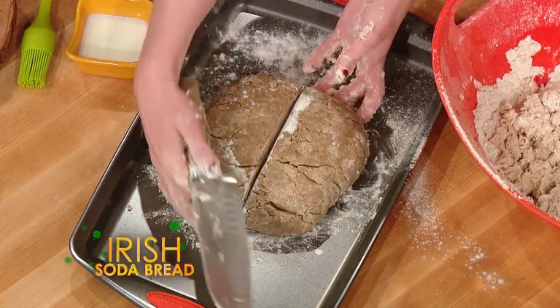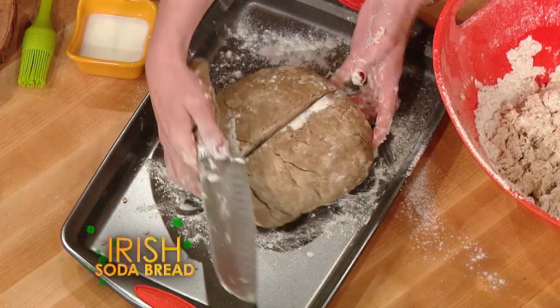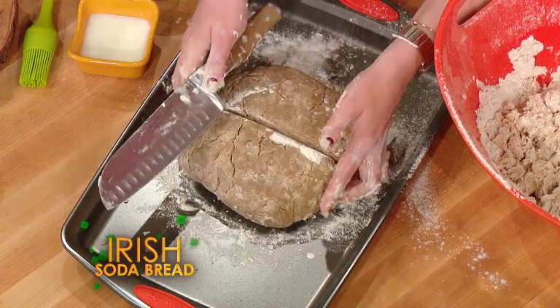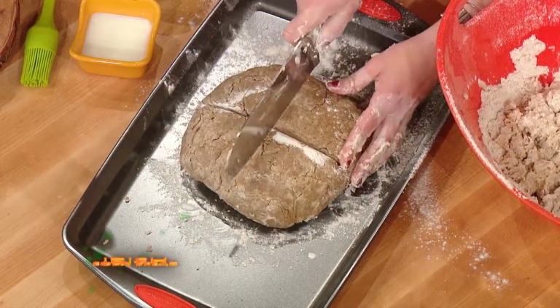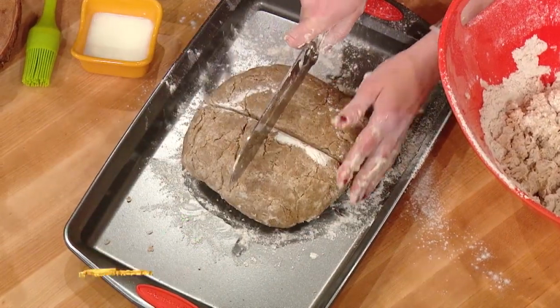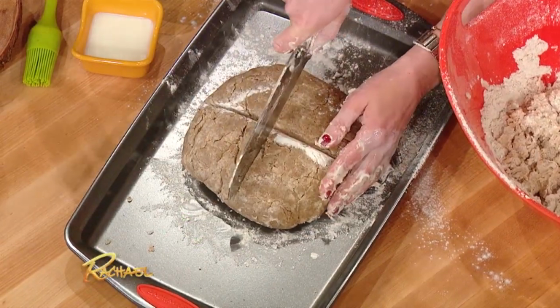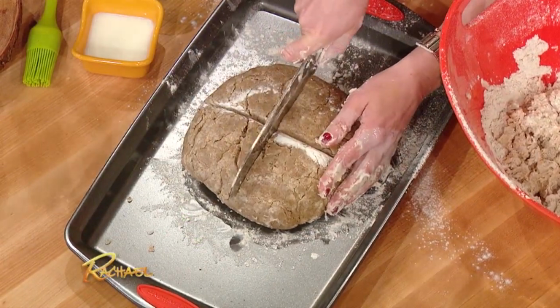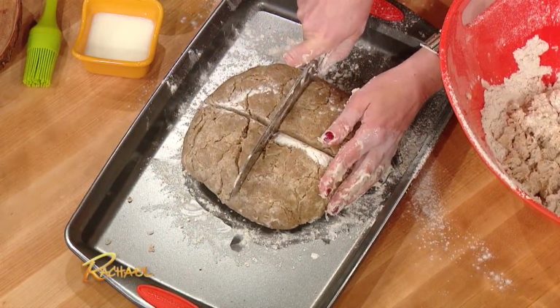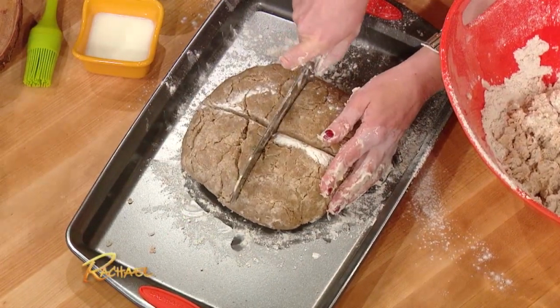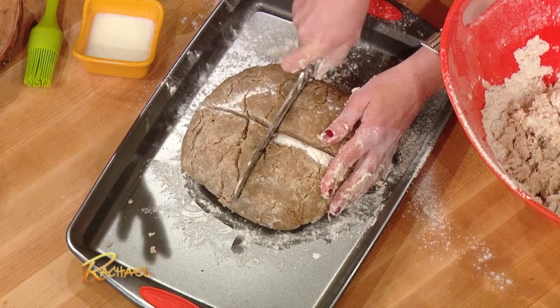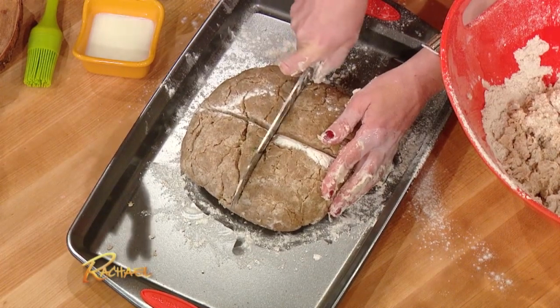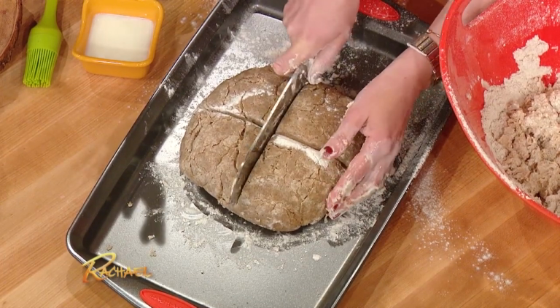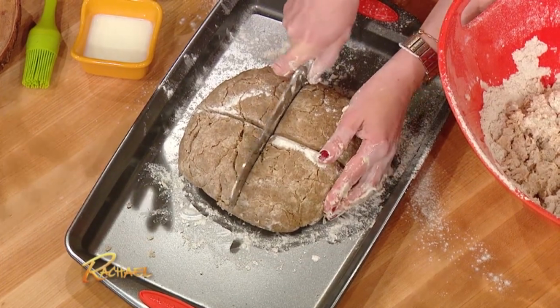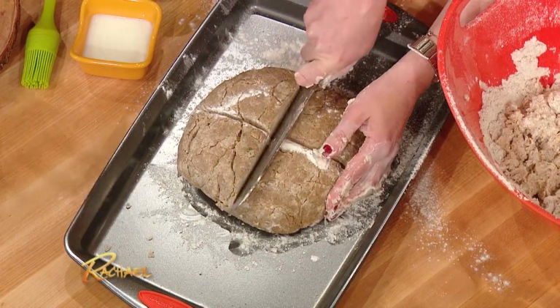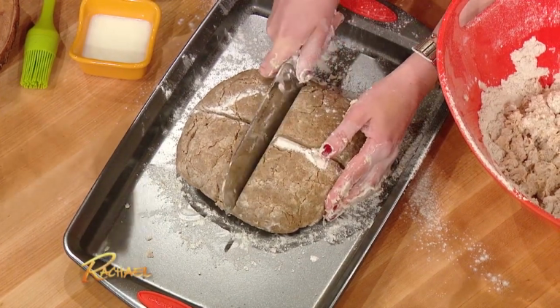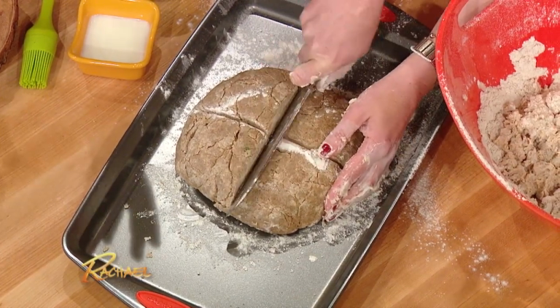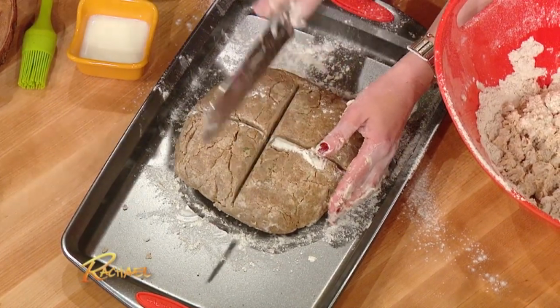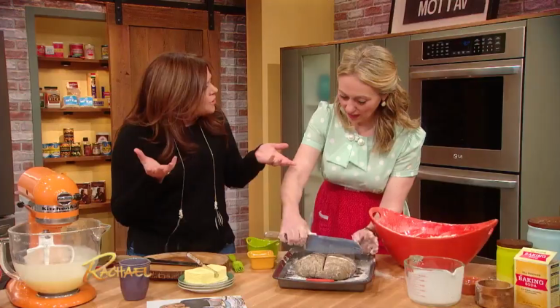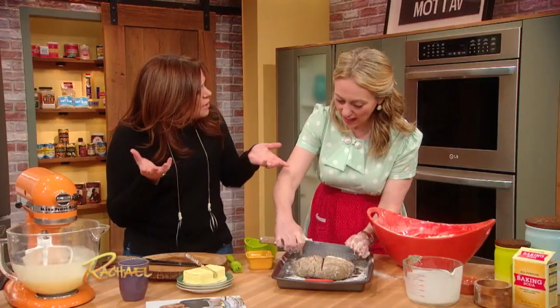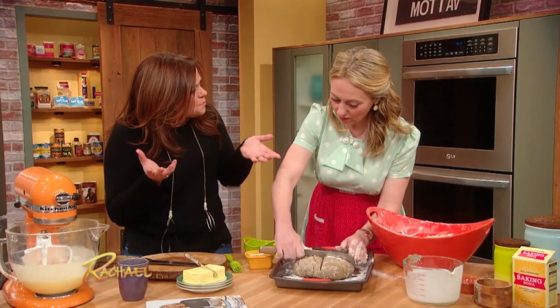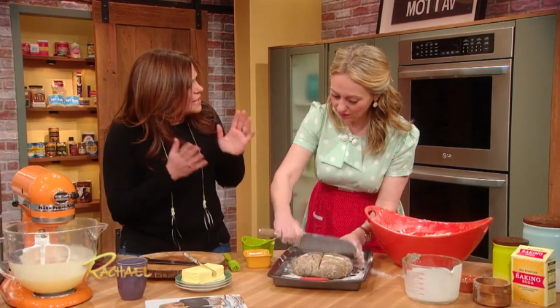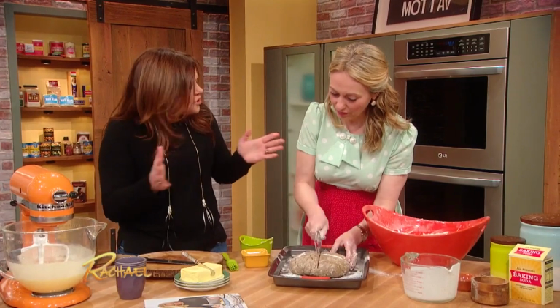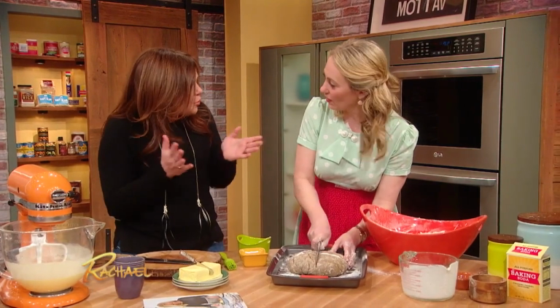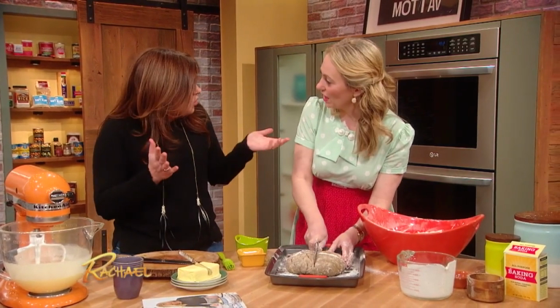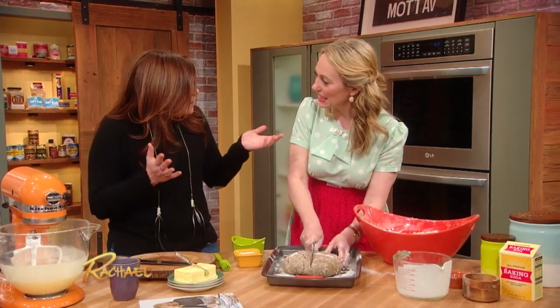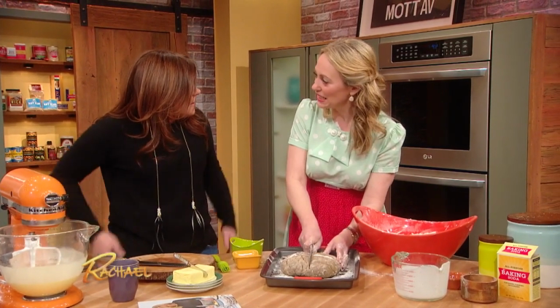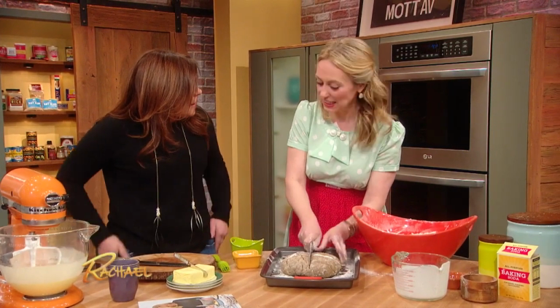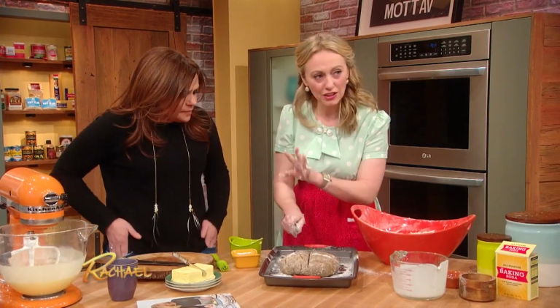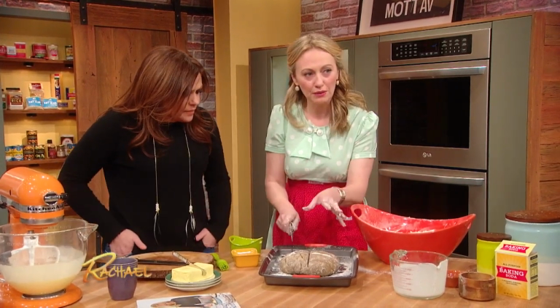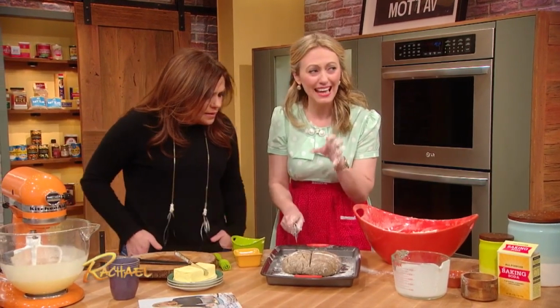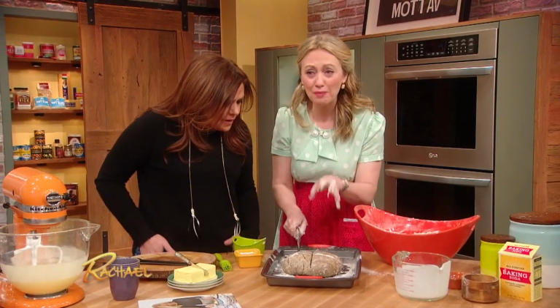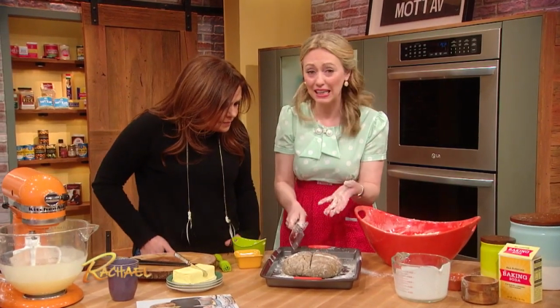So you make a cross — you're blessing your bread. This is so different from what we sell in all of our grocery stores, which looks like a giant scone with currants and is kind of sweet. Yeah, it's weird — it's like a large biscuit. It's not traditional soda bread at all. This is like just the real, pure bread, and everybody can make it.